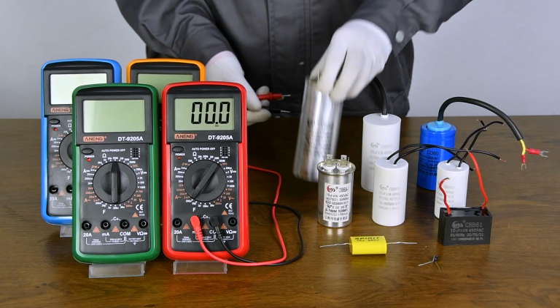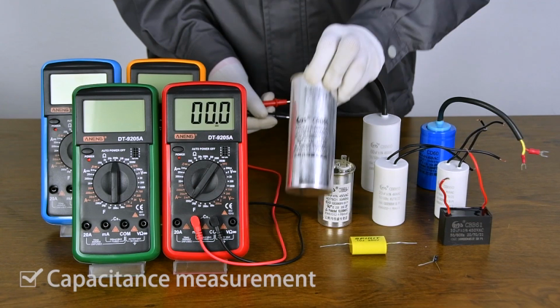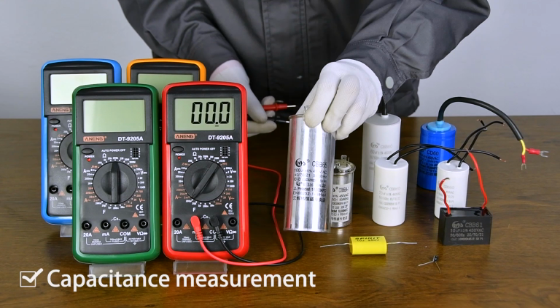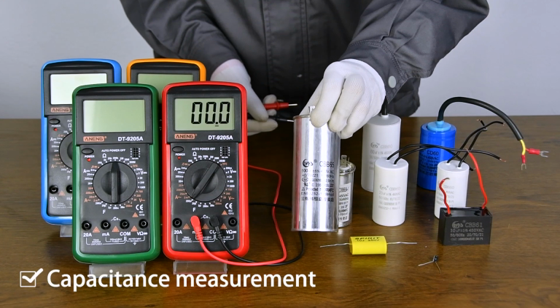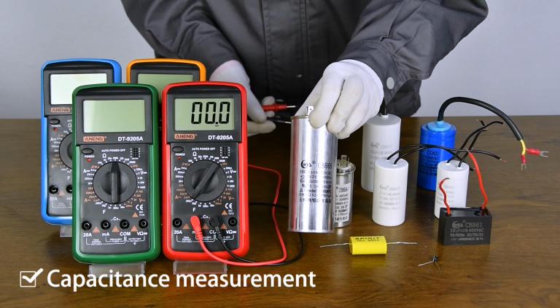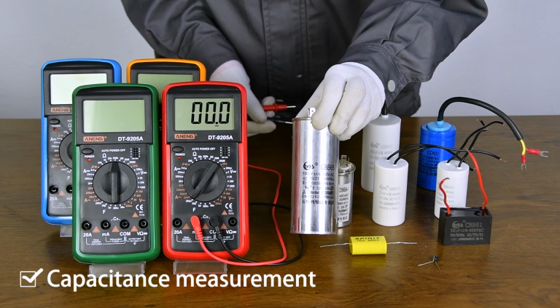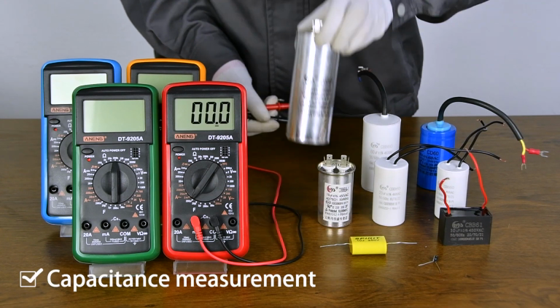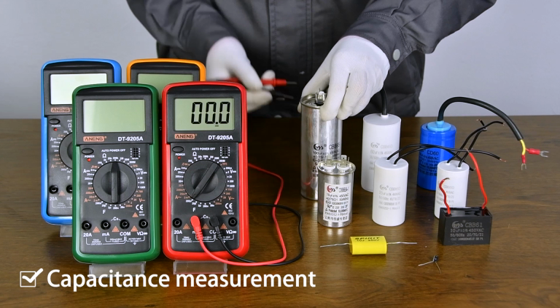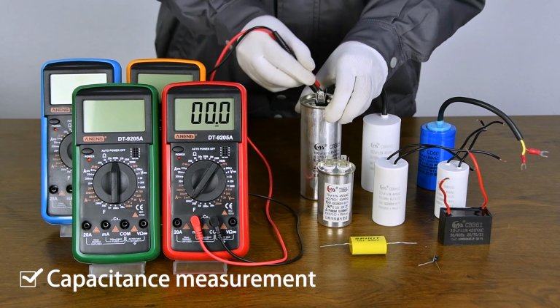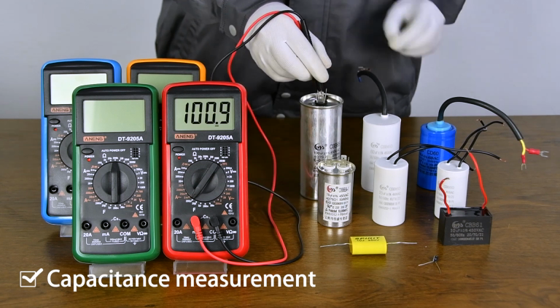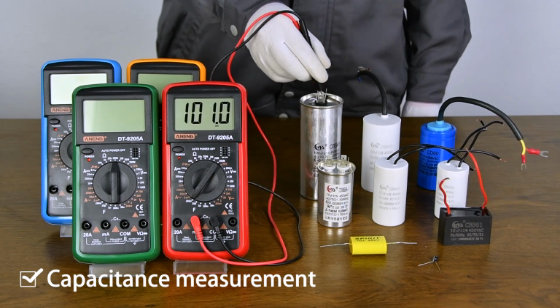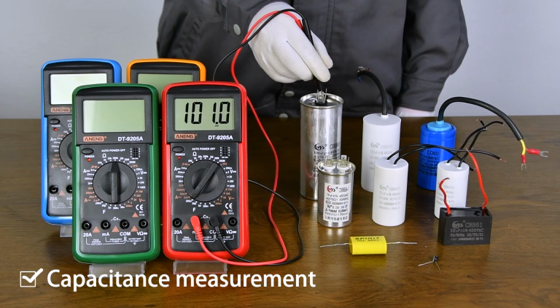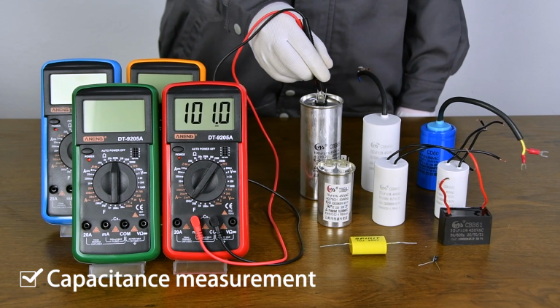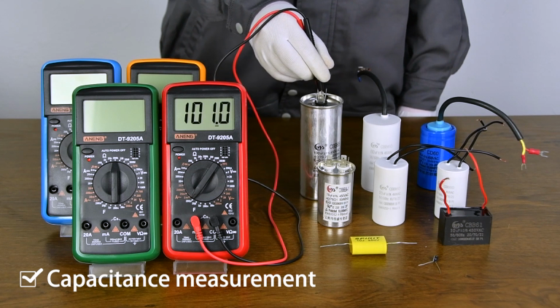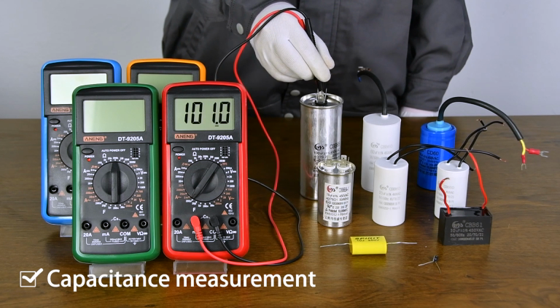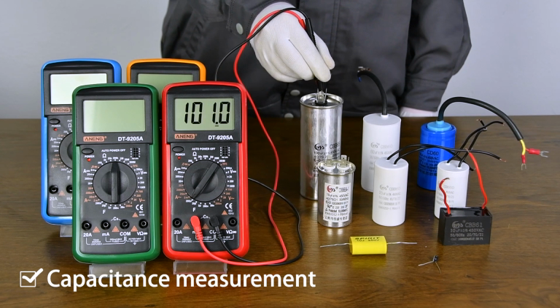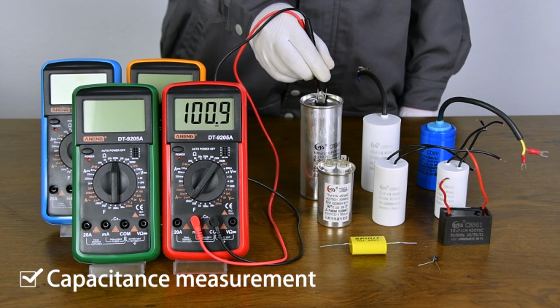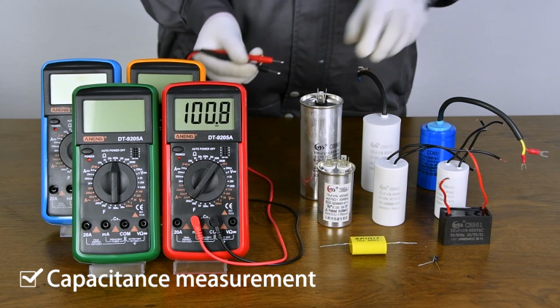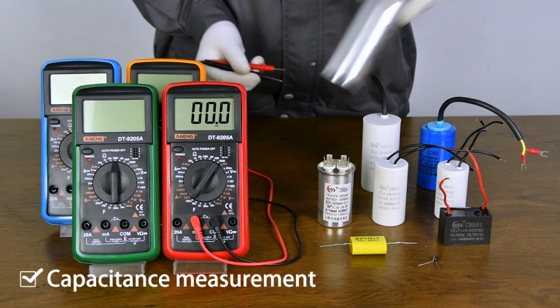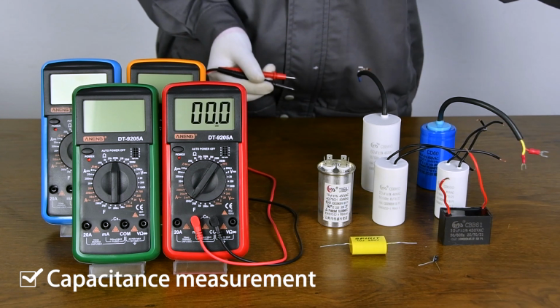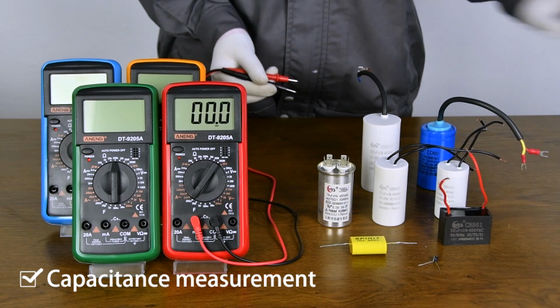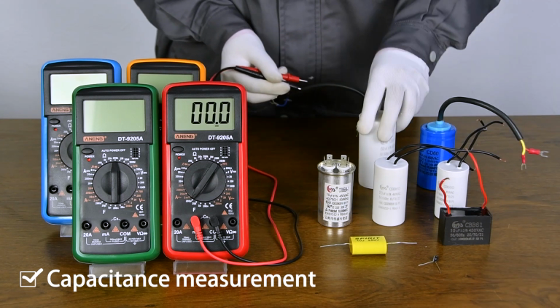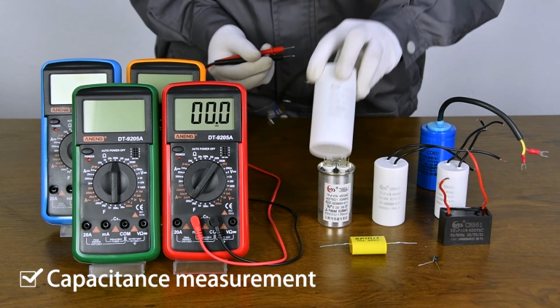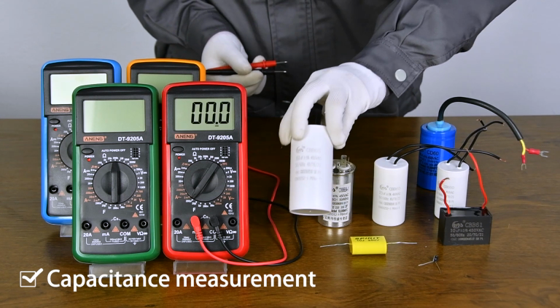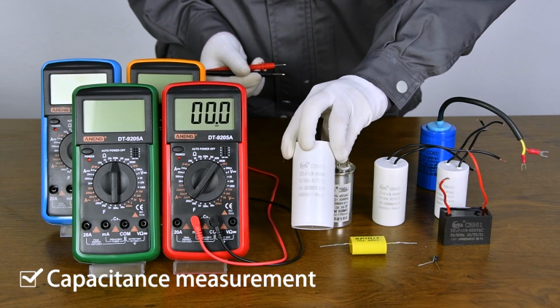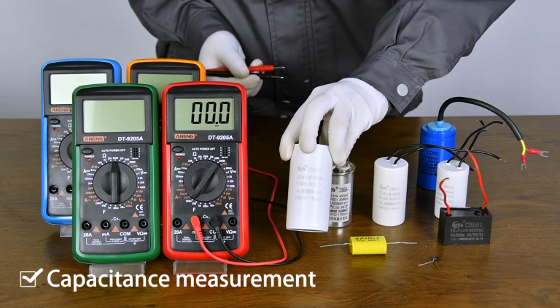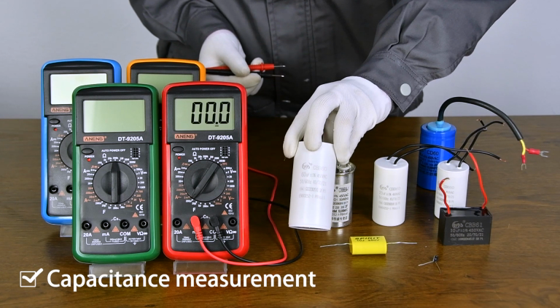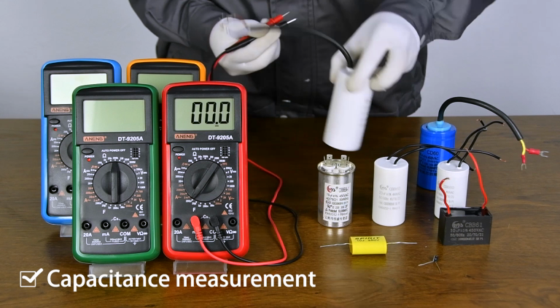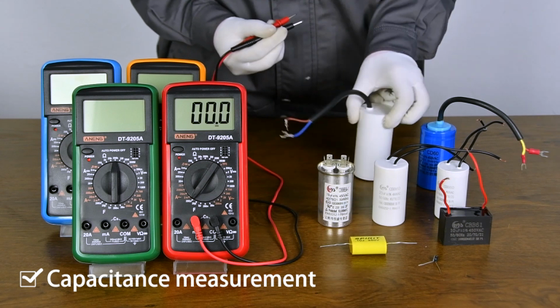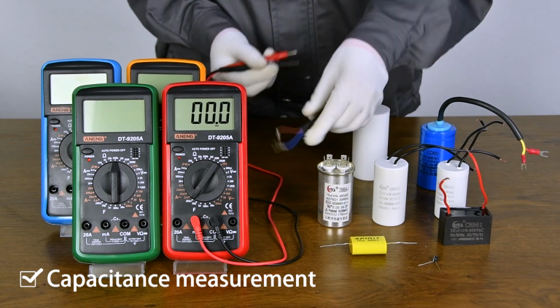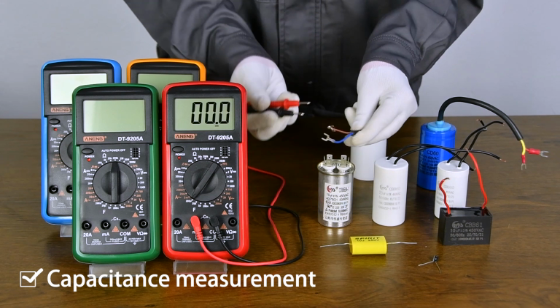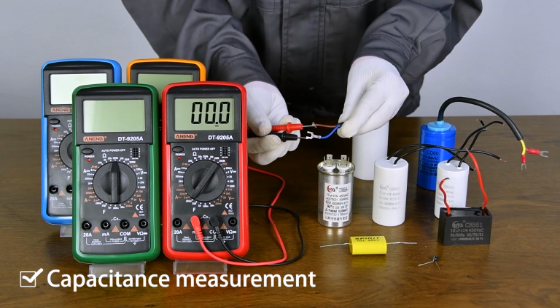Capacitance Measurement of household appliances. You should discharge first when measuring capacitance.